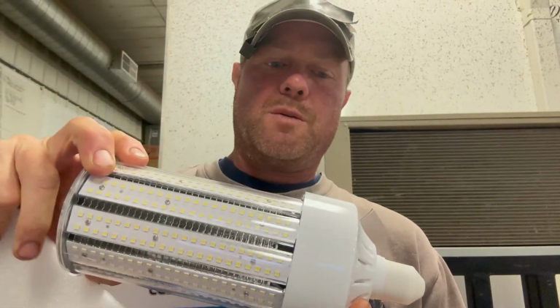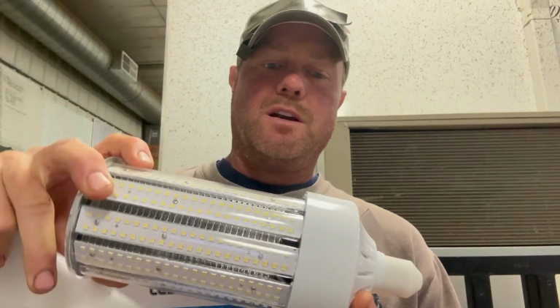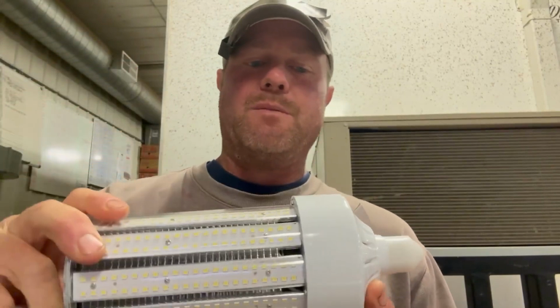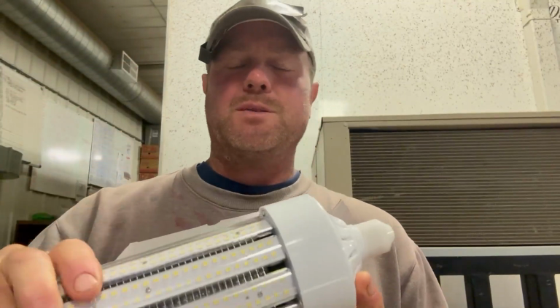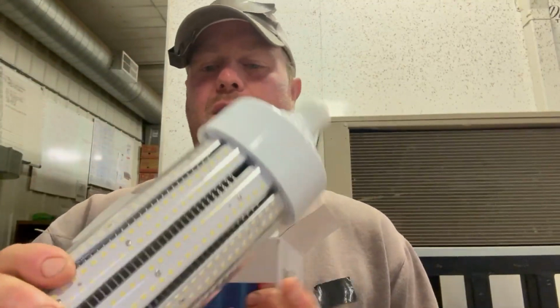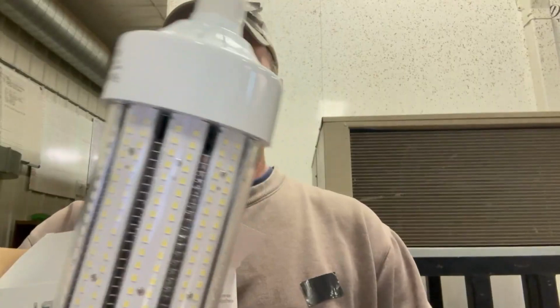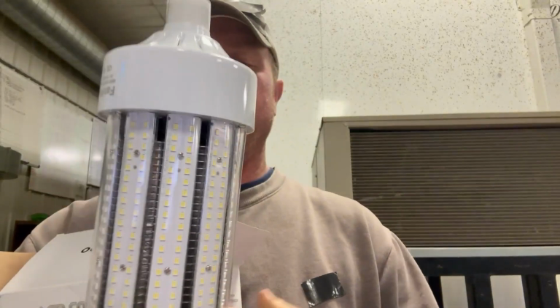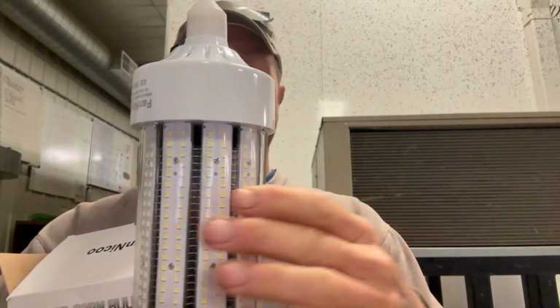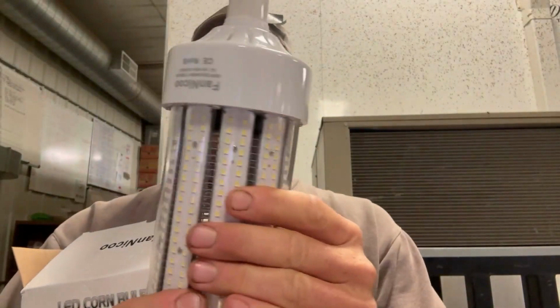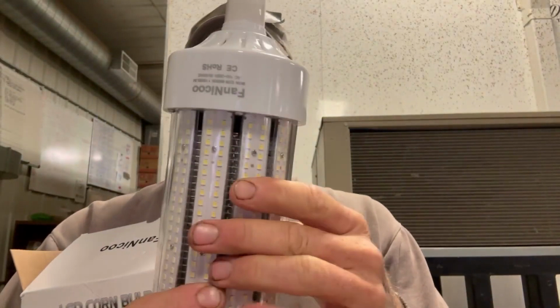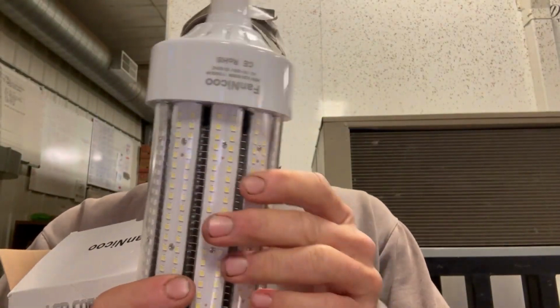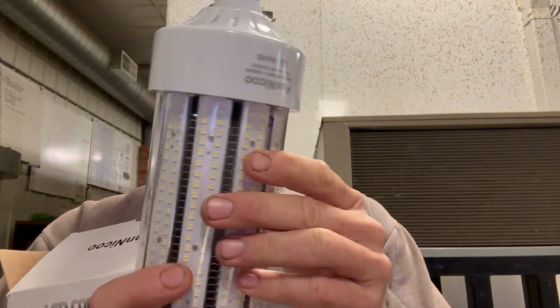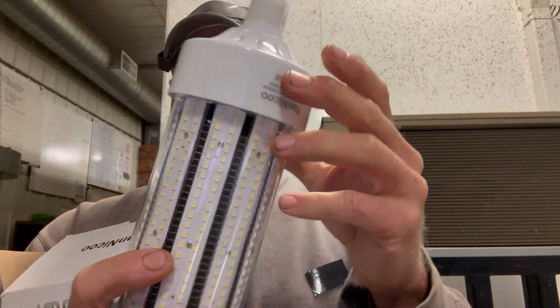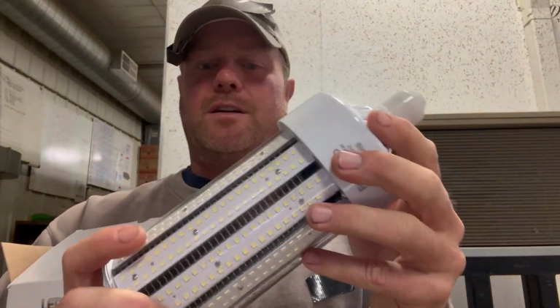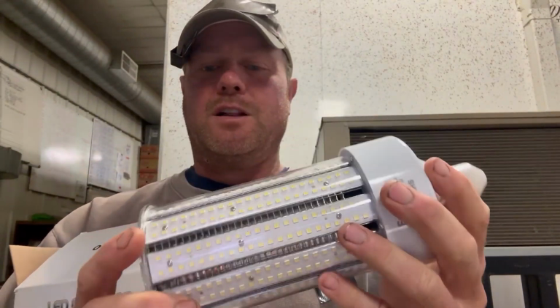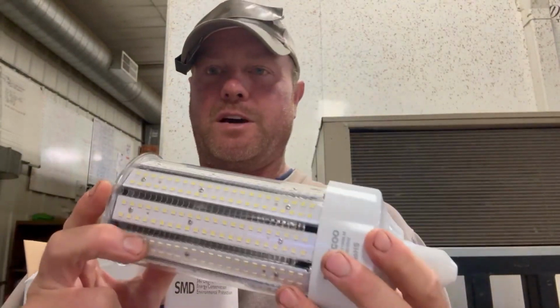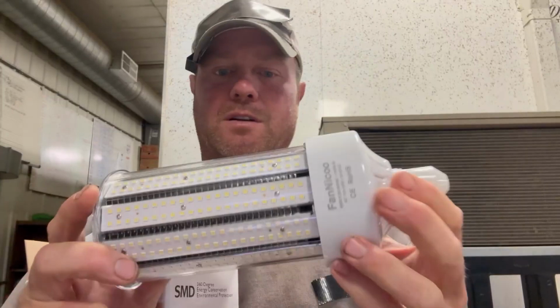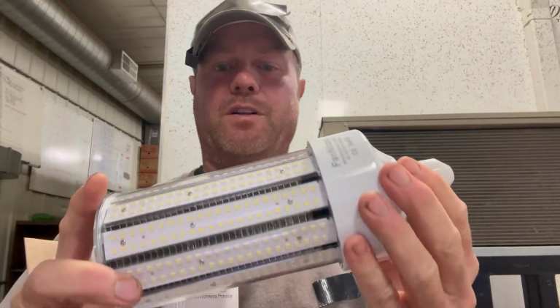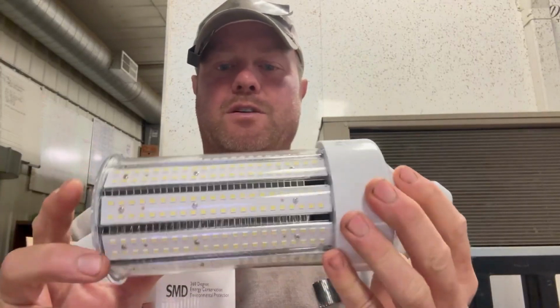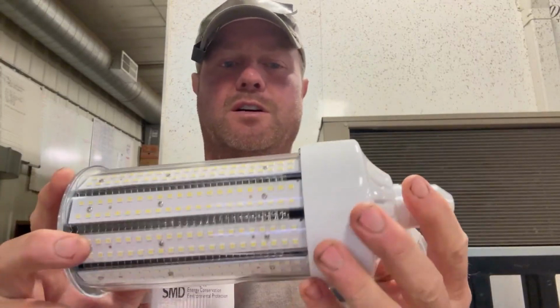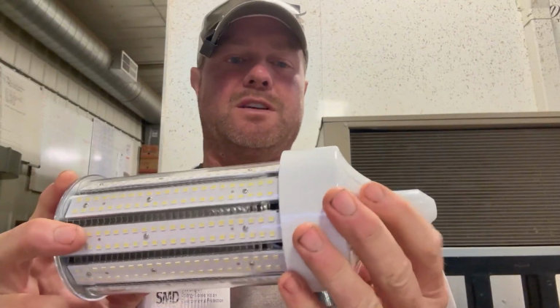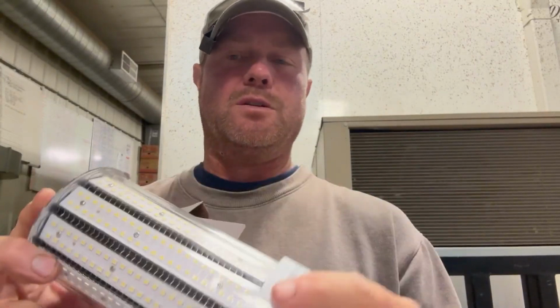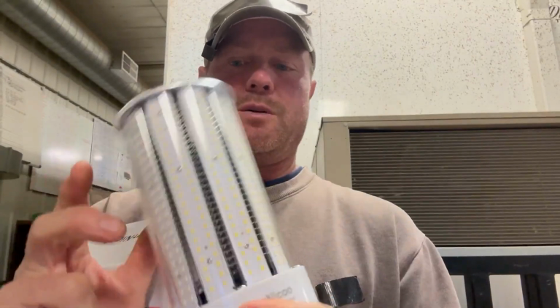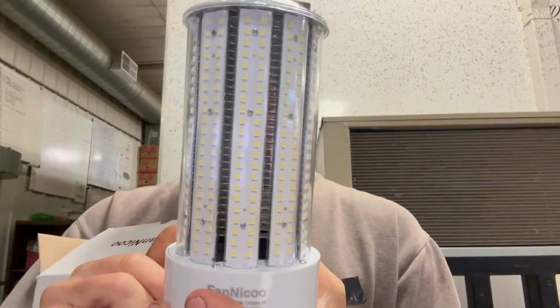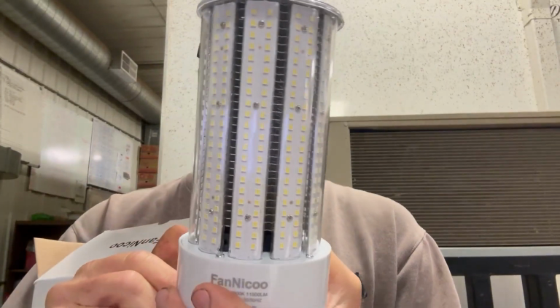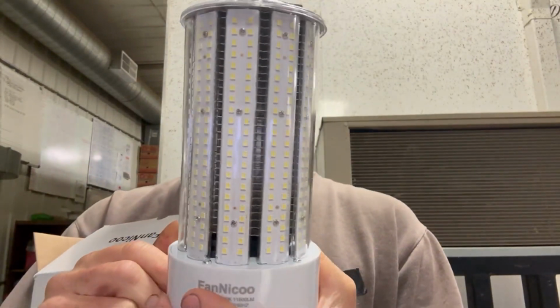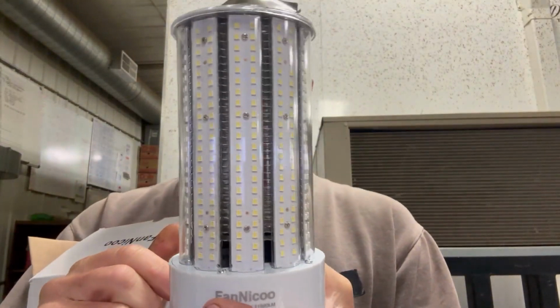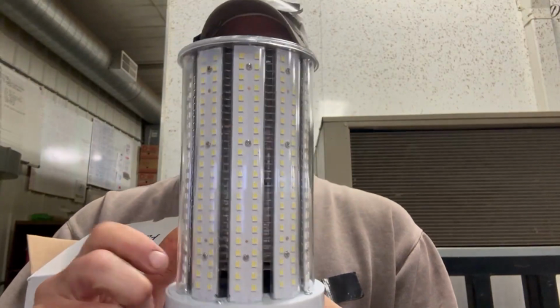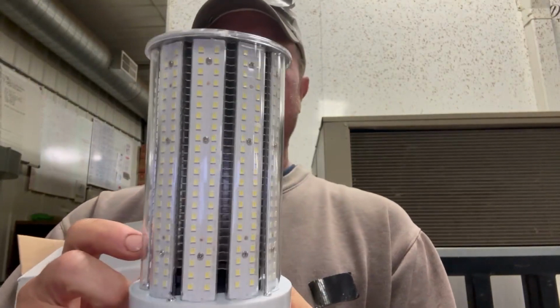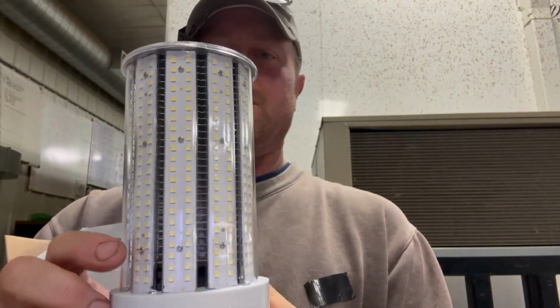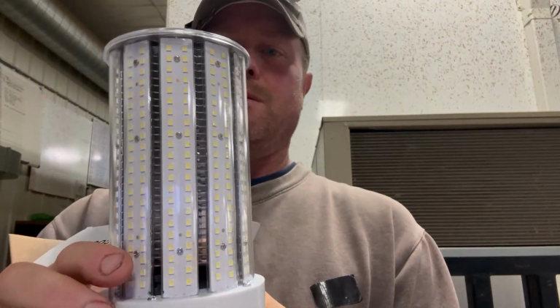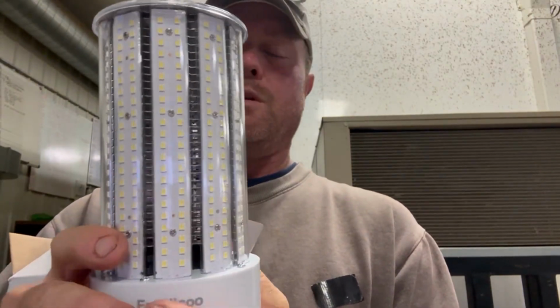They work pretty good. I've had bigger ones before that hum — these don't hum. They're just corn lights, as they call them. We've had good luck with them. They last quite a while, so that's the LED 80 watt equivalent corn light.